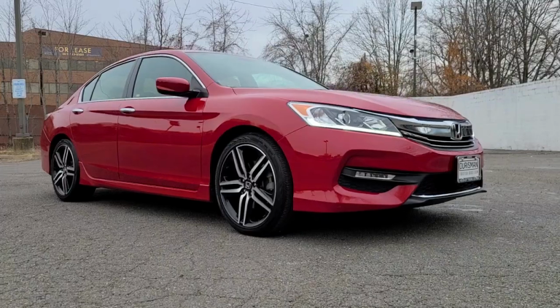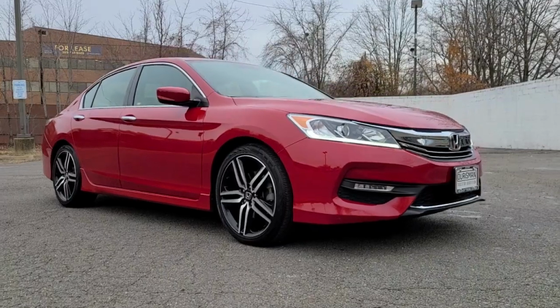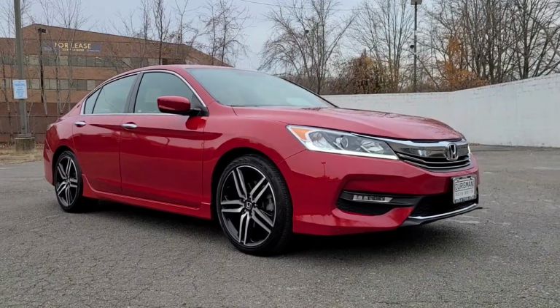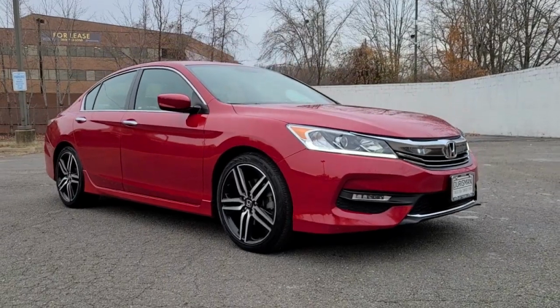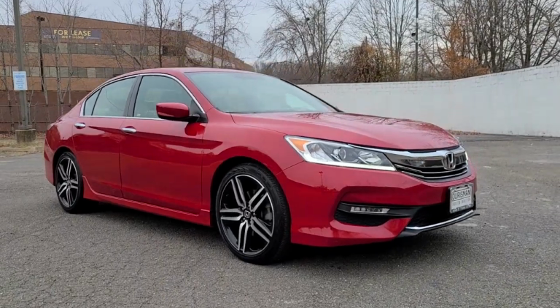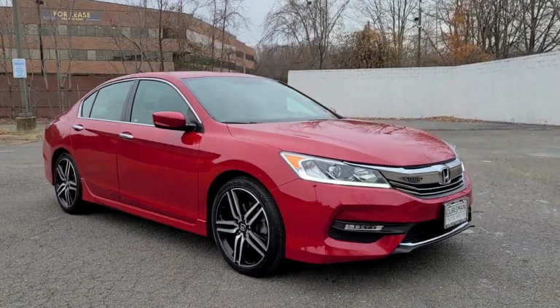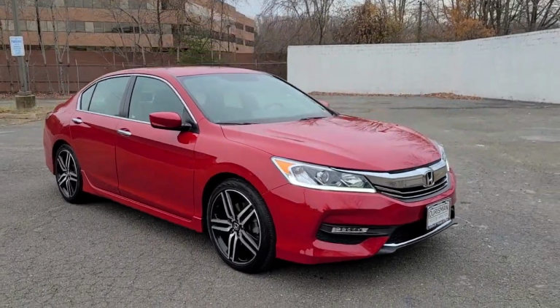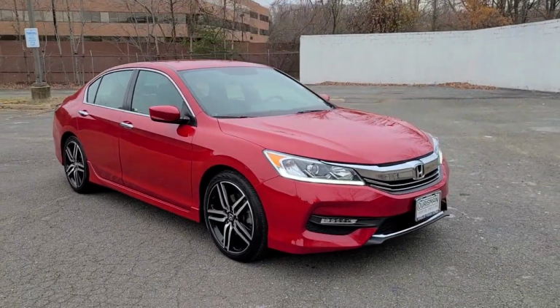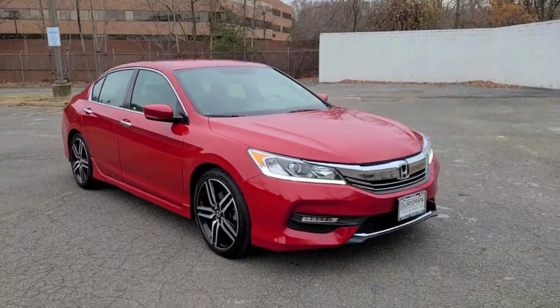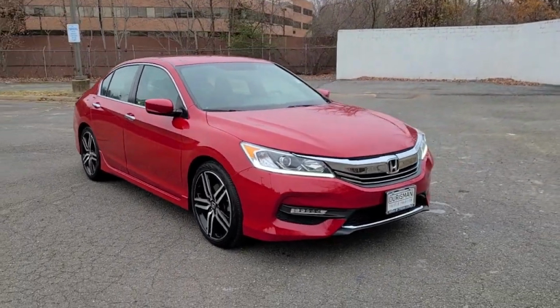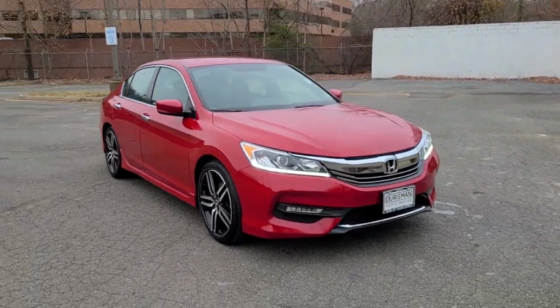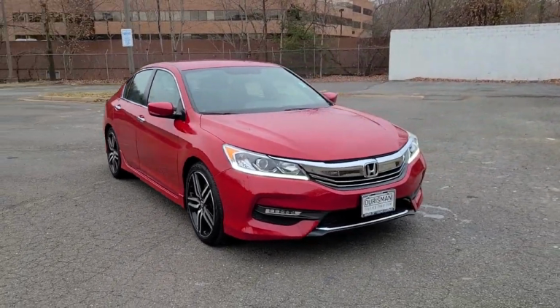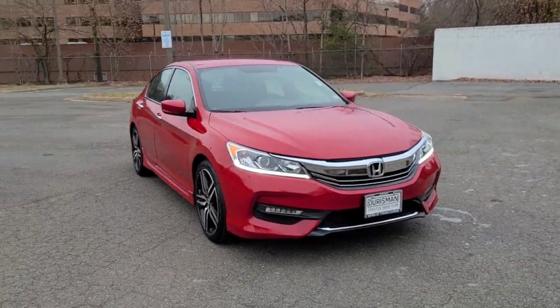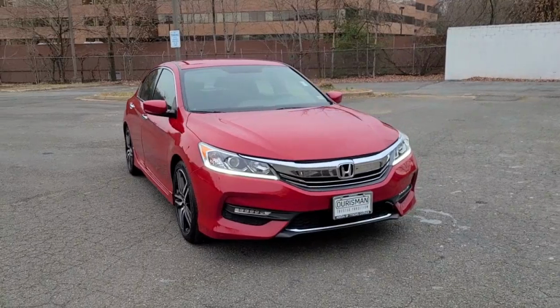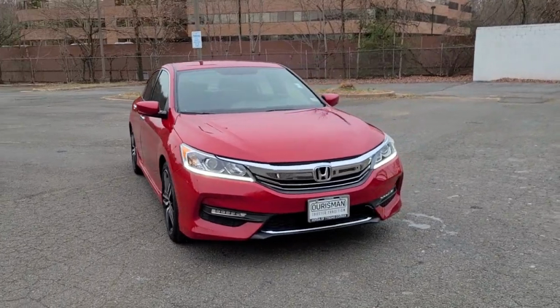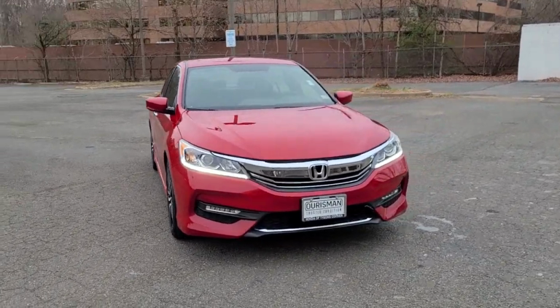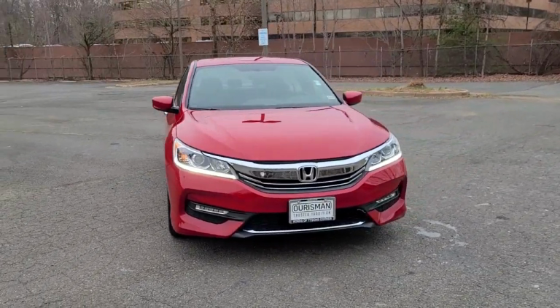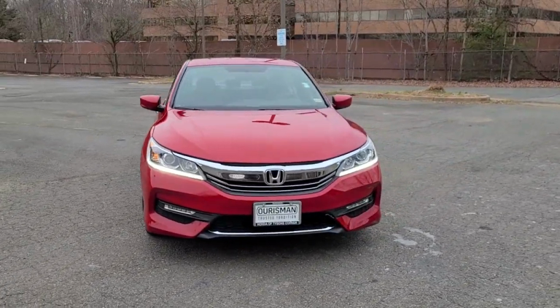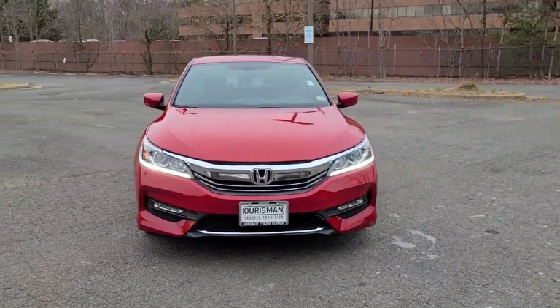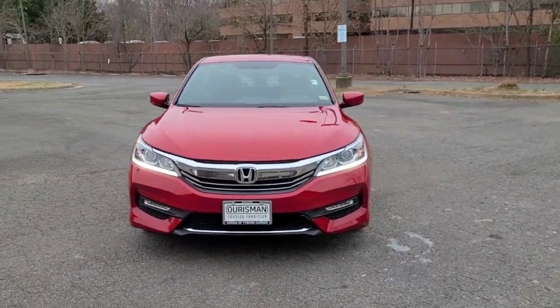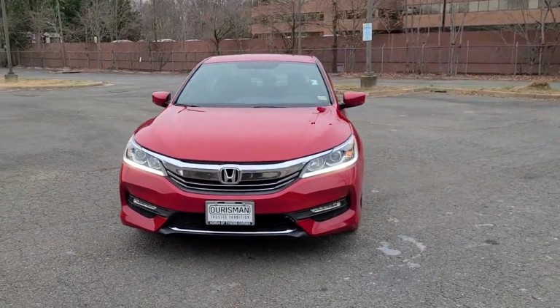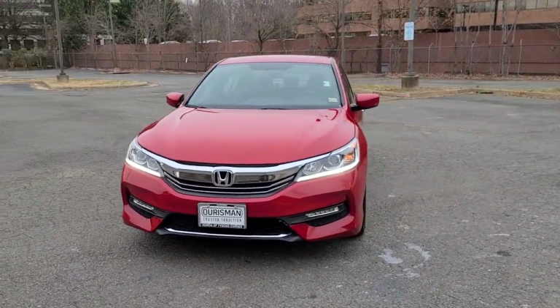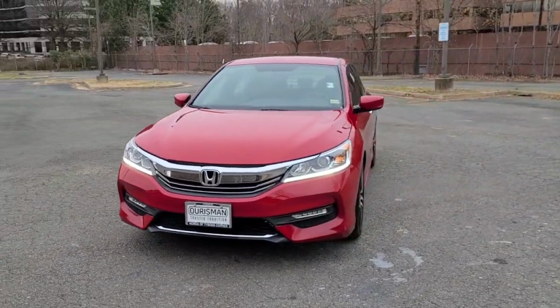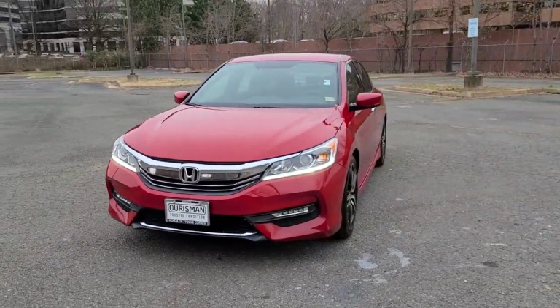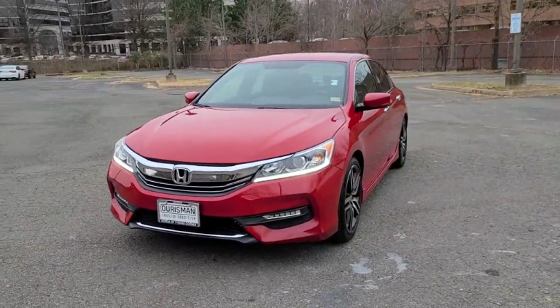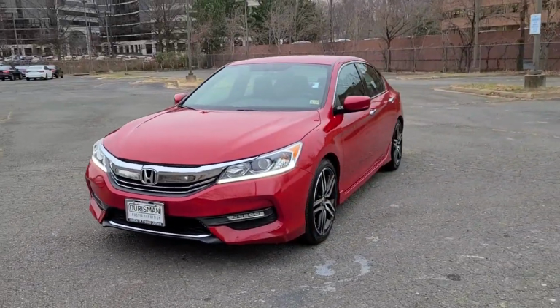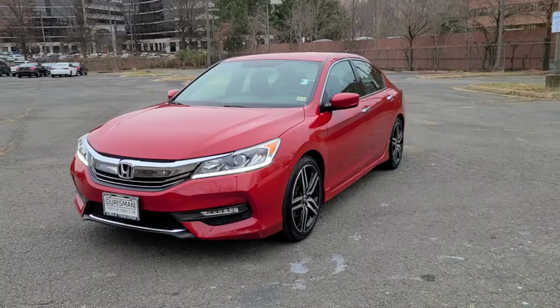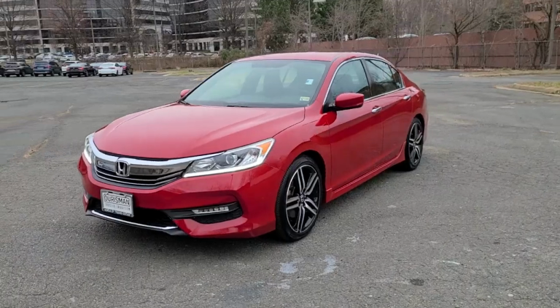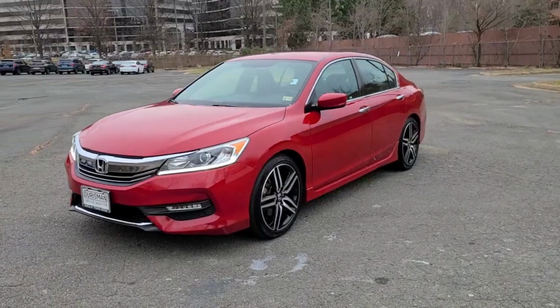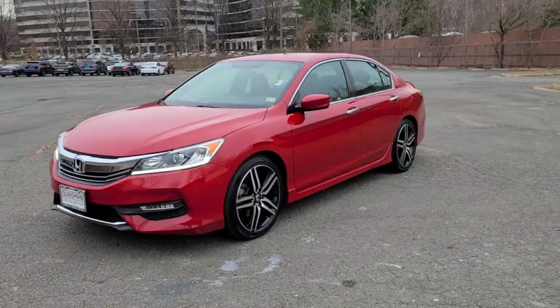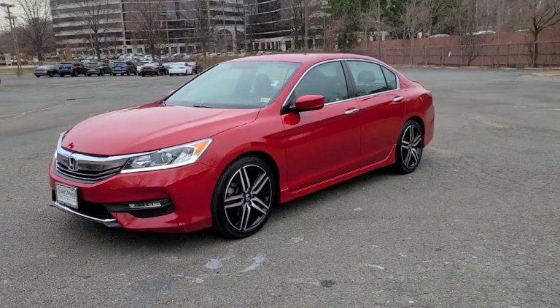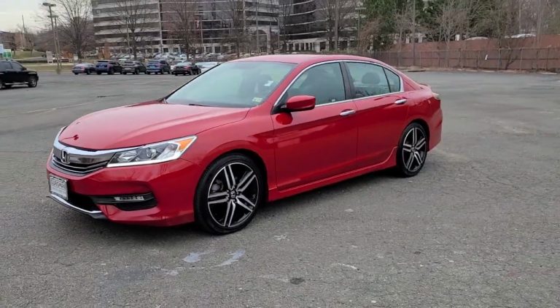Get acquainted with the 2017 Honda Accord. With less than 70,000 miles on the odometer, this vehicle stands out from the rest. Prepare to be amazed by the Accord.